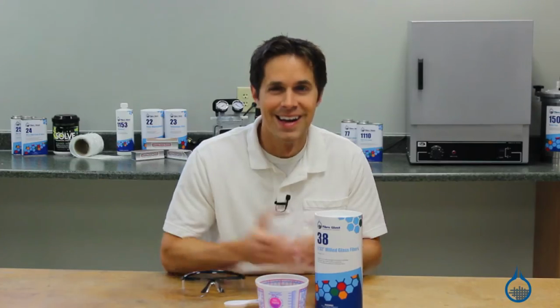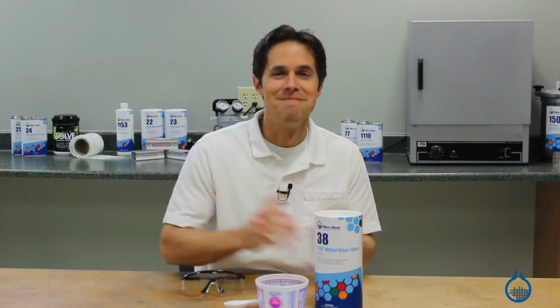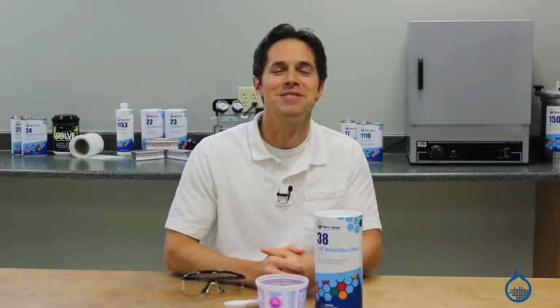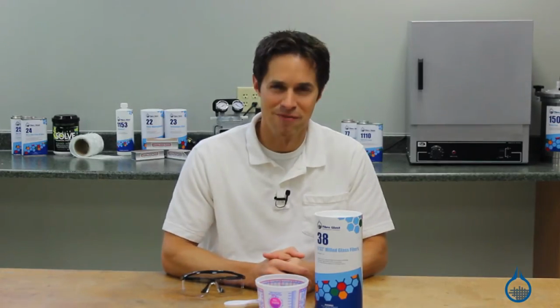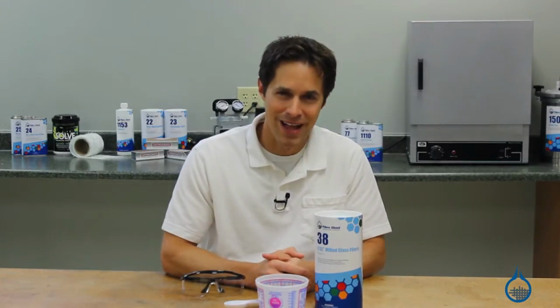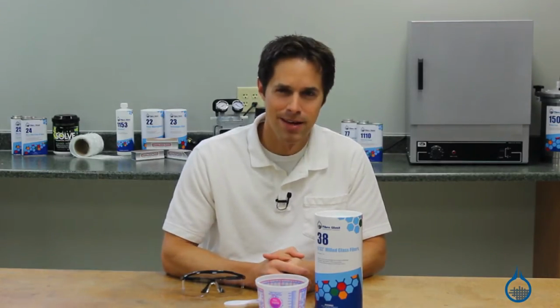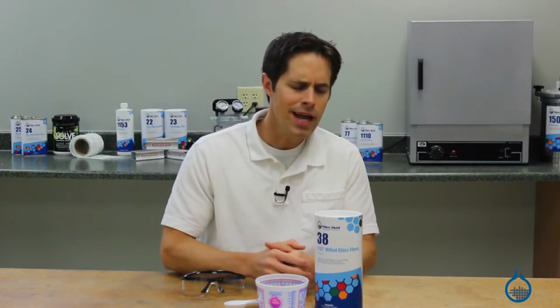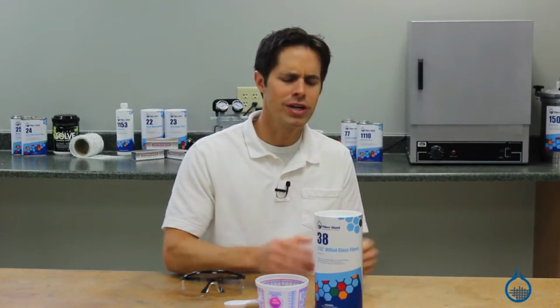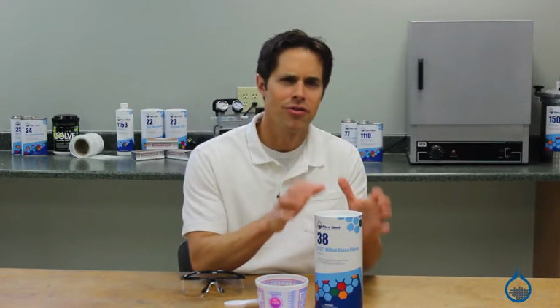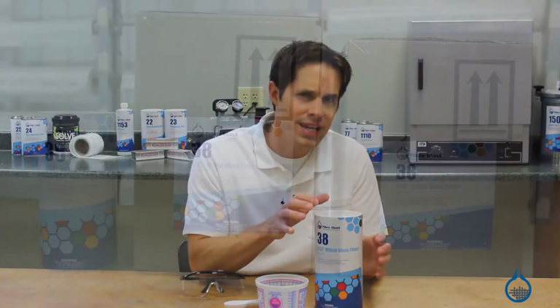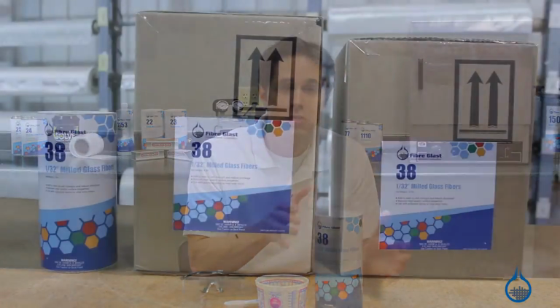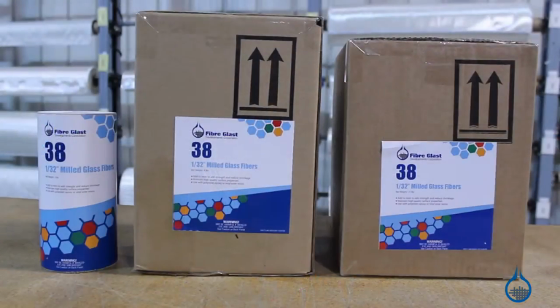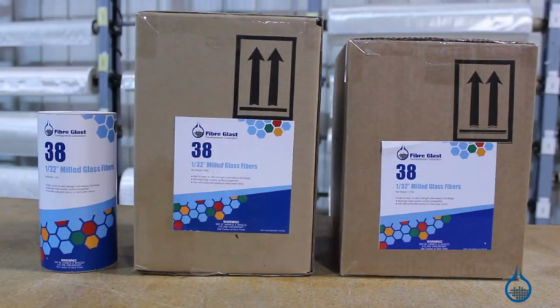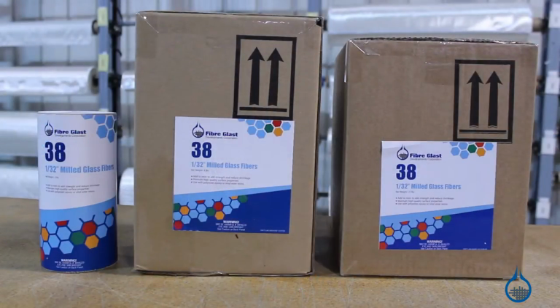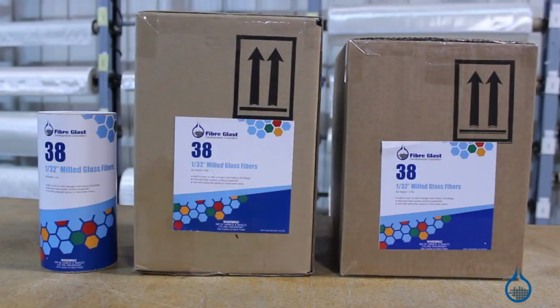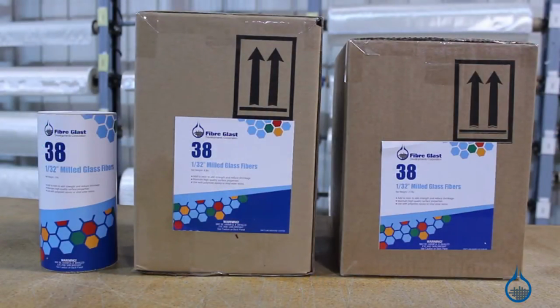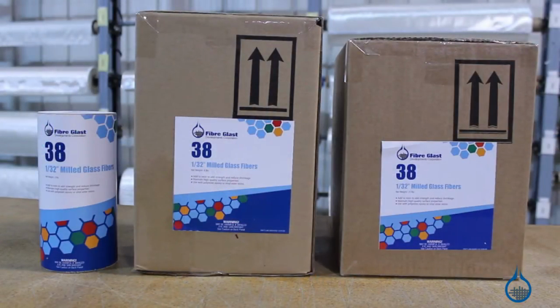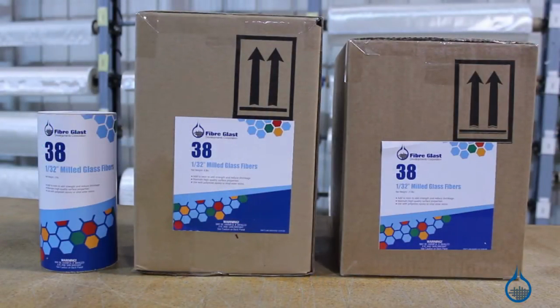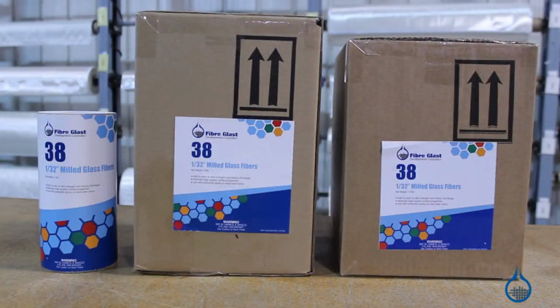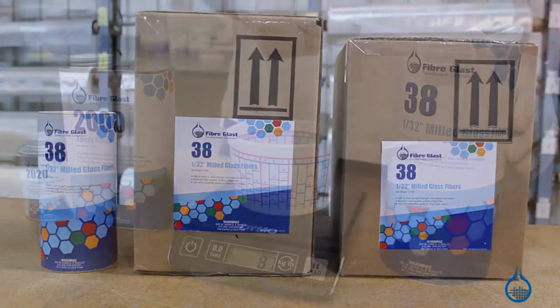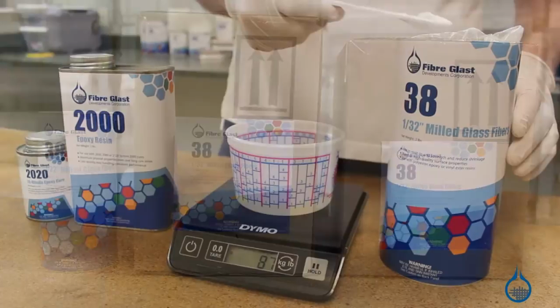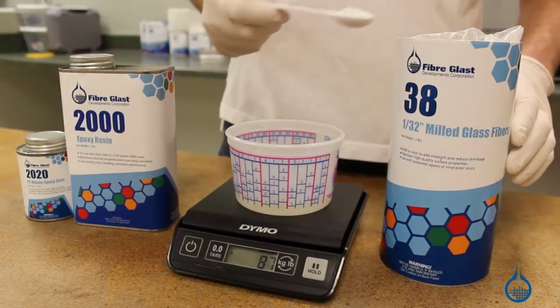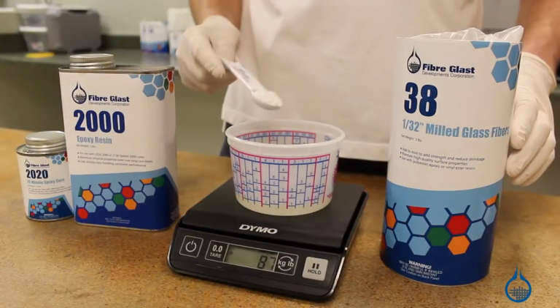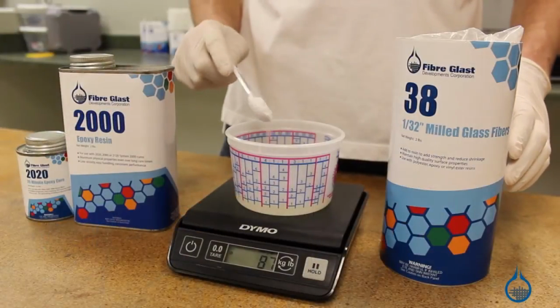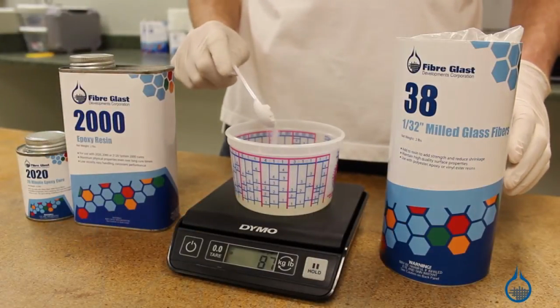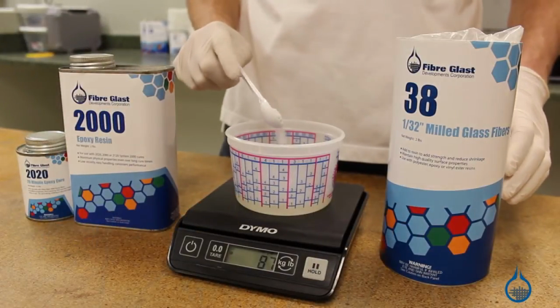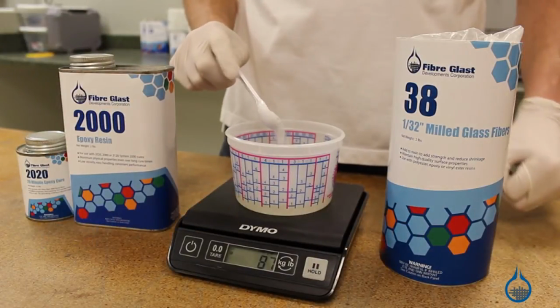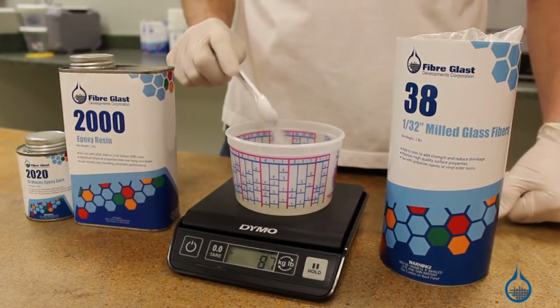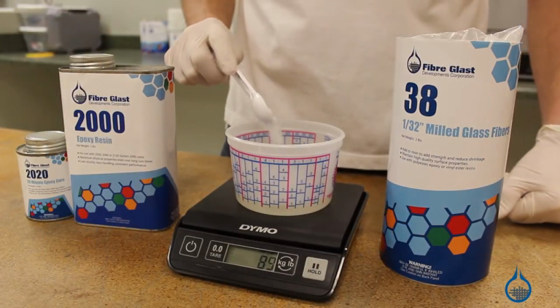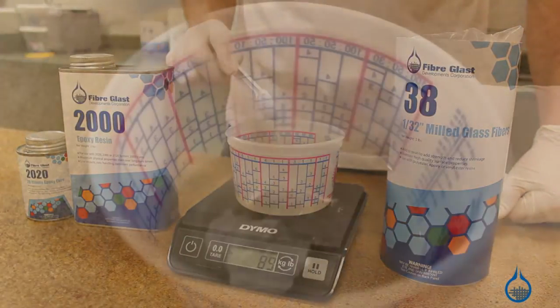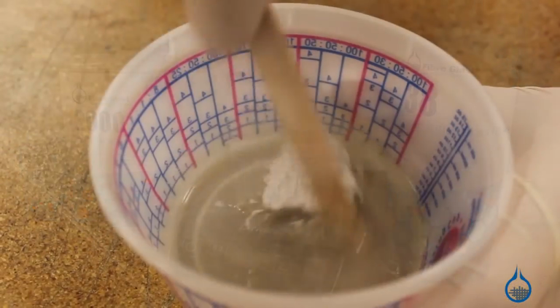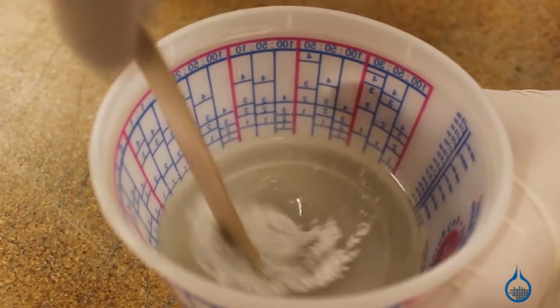Hi, I'm Steve from Fiberglast. Today we're looking at our 1/32 inch milled glass fiber found at Fiberglass.com. Fabricators add milled glass to resin and casting material to build strength and dimensional stability for parts.